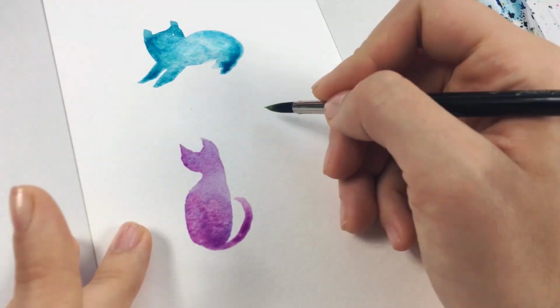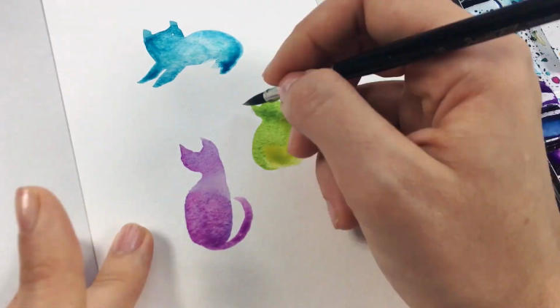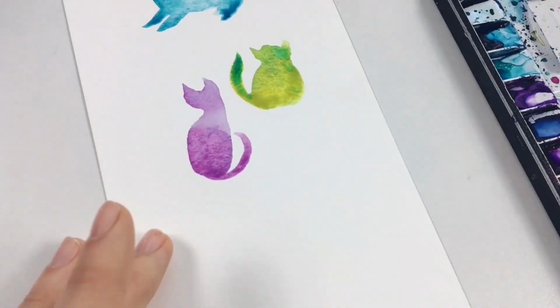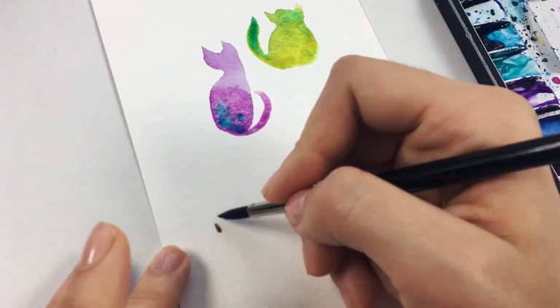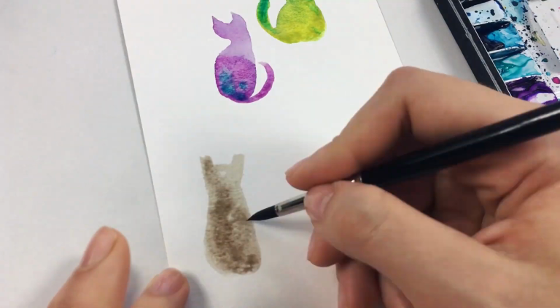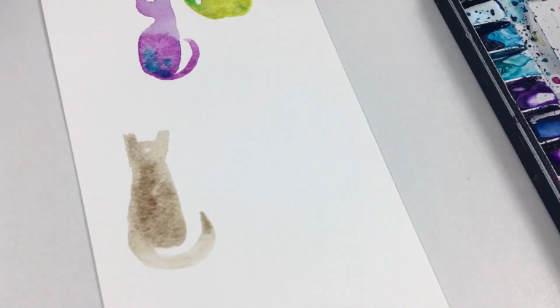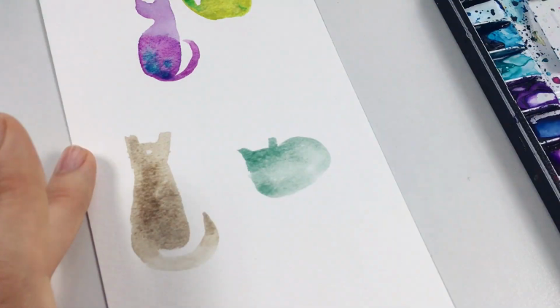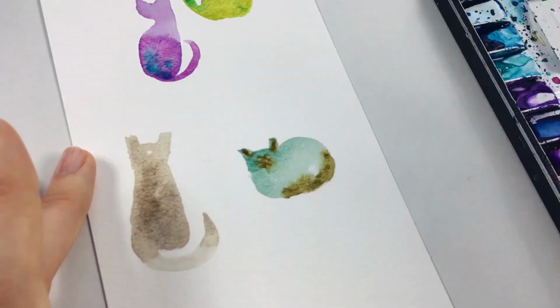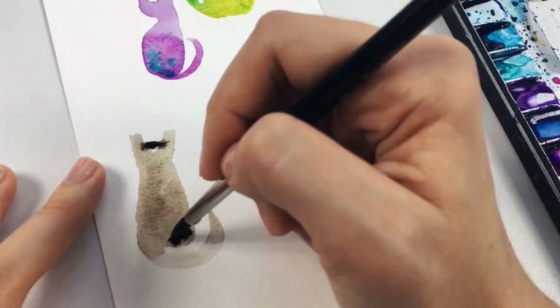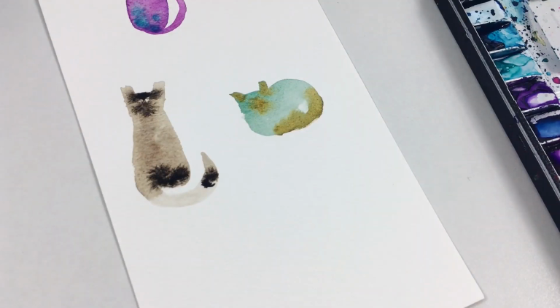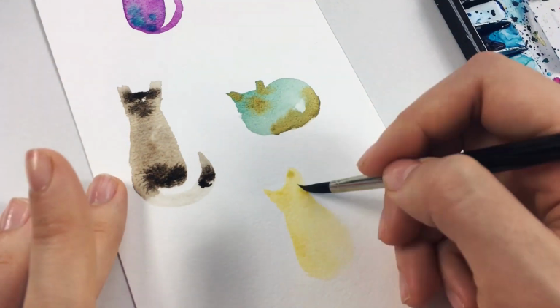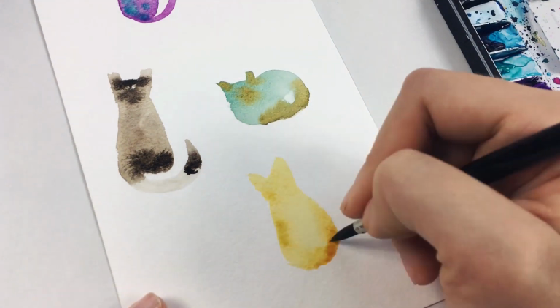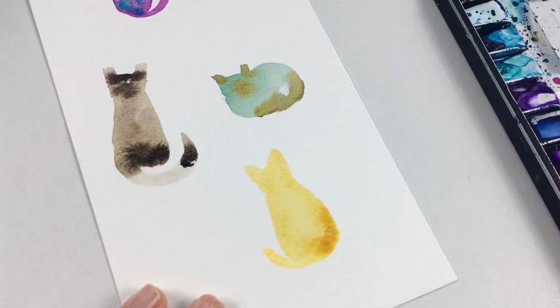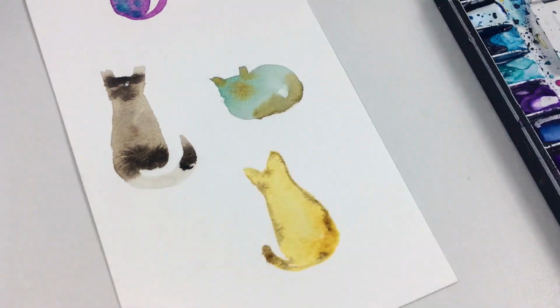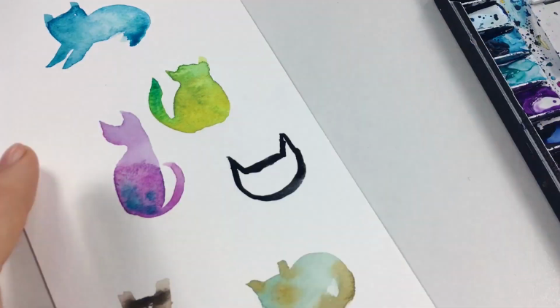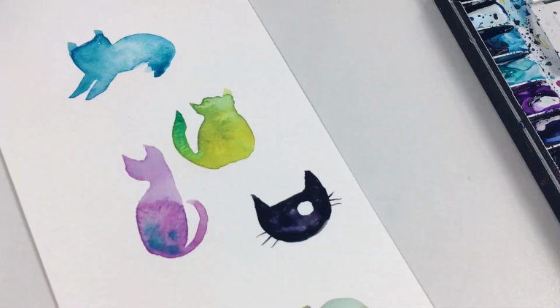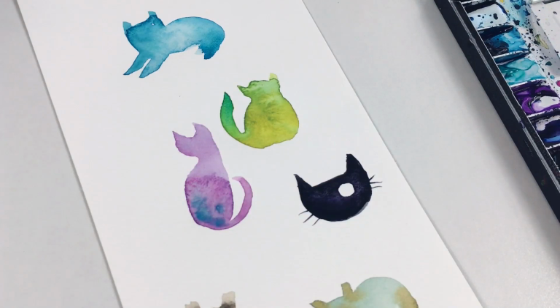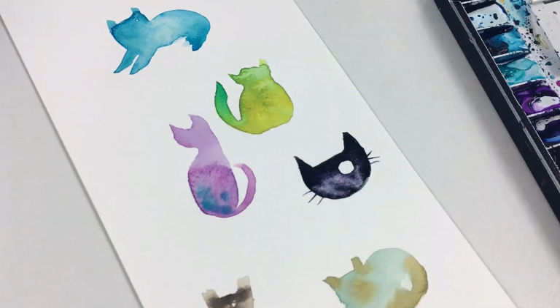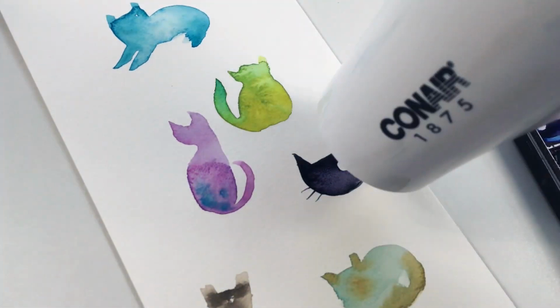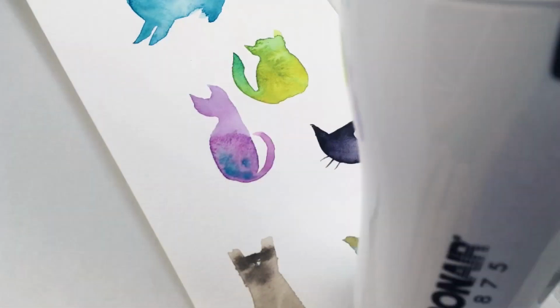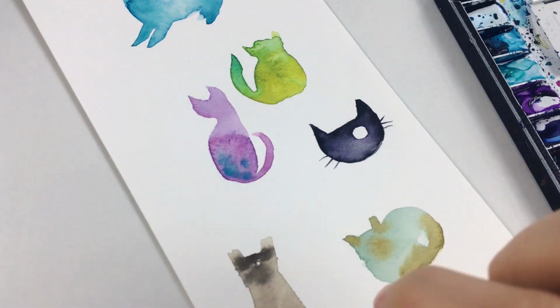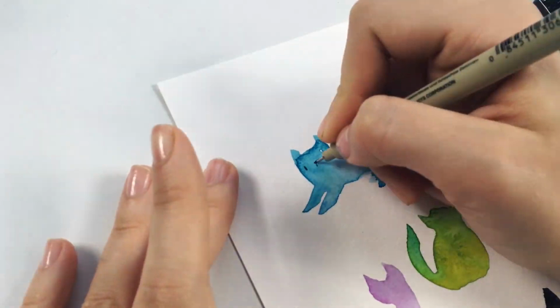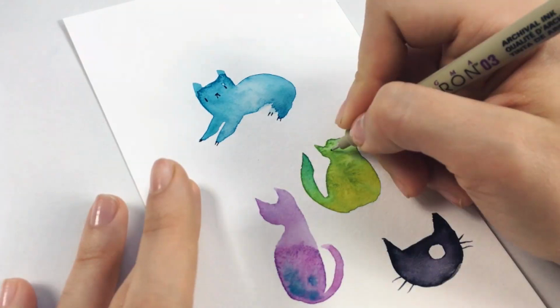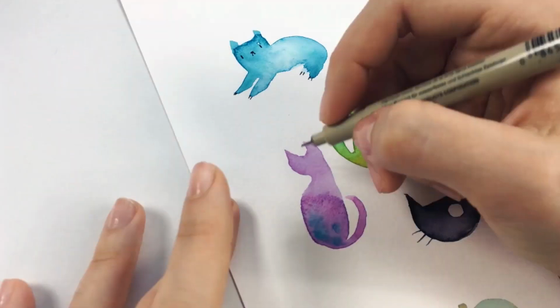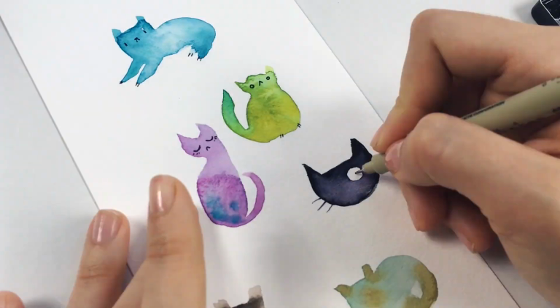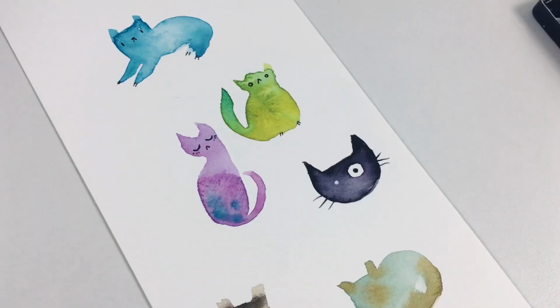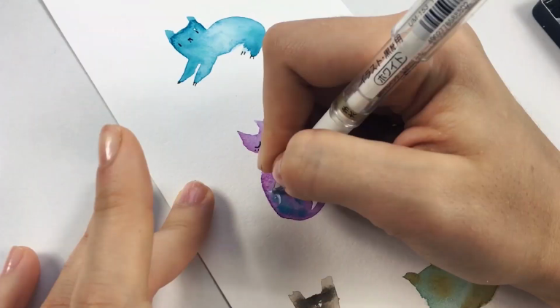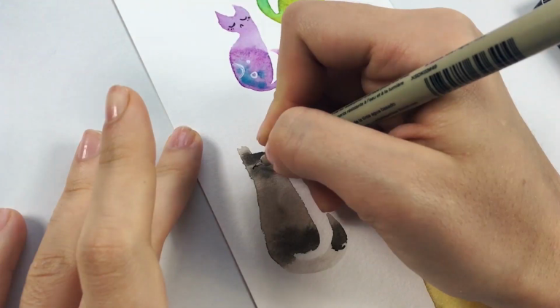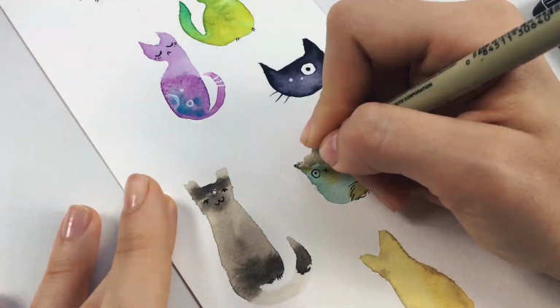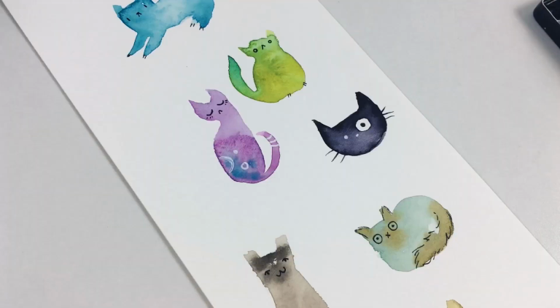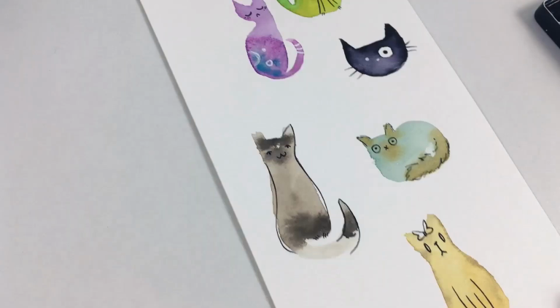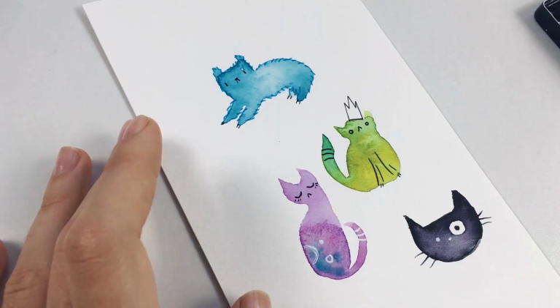Just have fun and give this technique a go when you feel stuck. It will also teach you how to judge how wet or dry your paper is and what the effects will look like when you add the paint. The secret to mastering any skill is practice so this will definitely improve your watercolor skills and judgment.